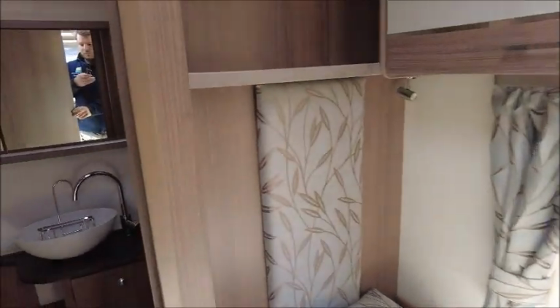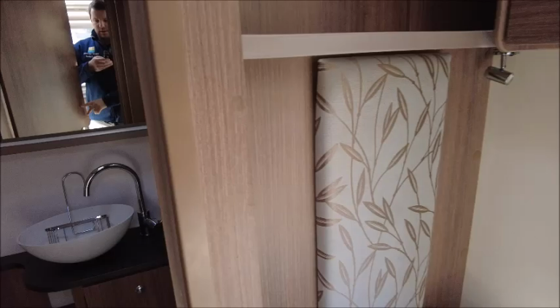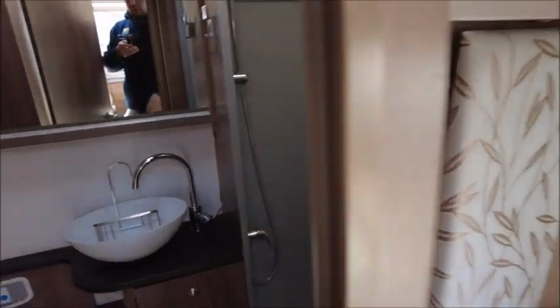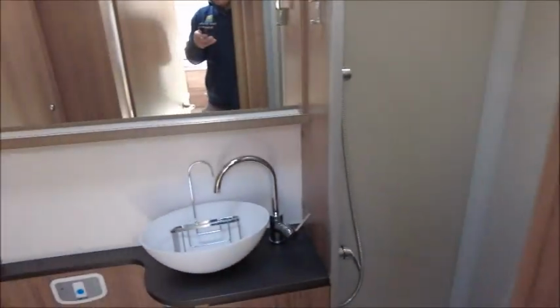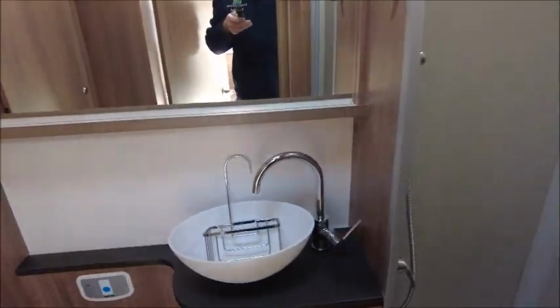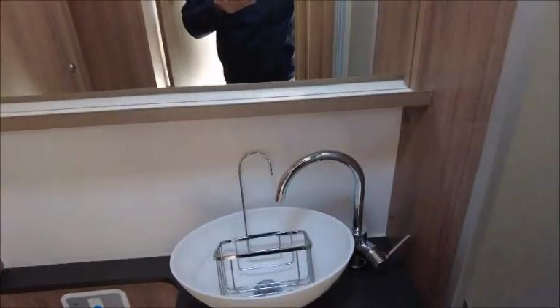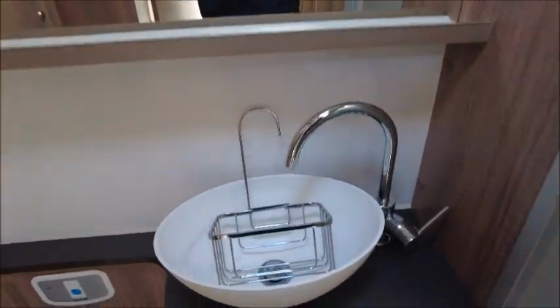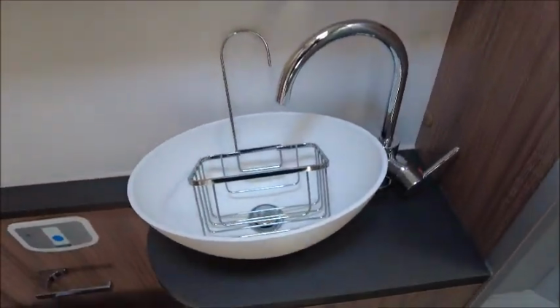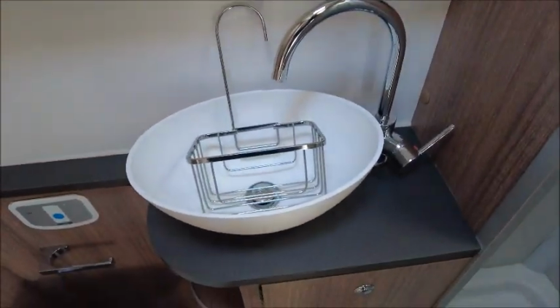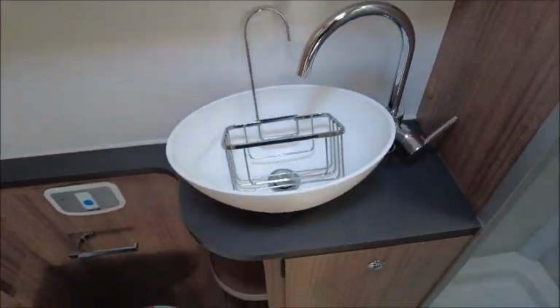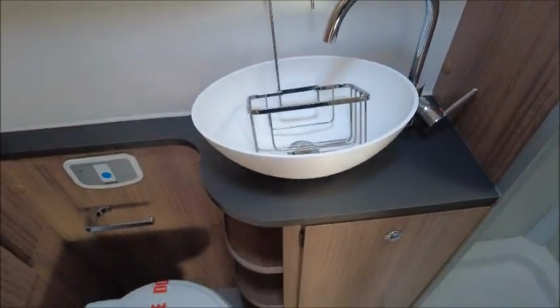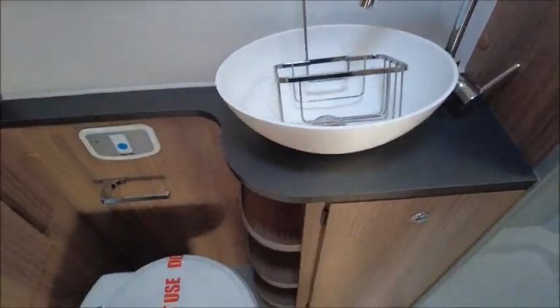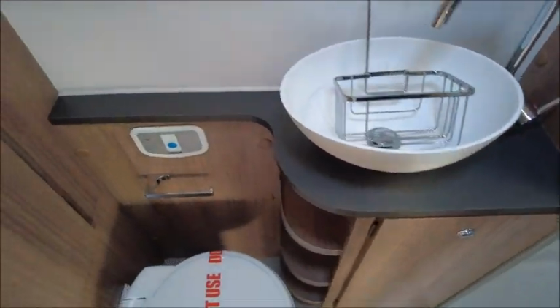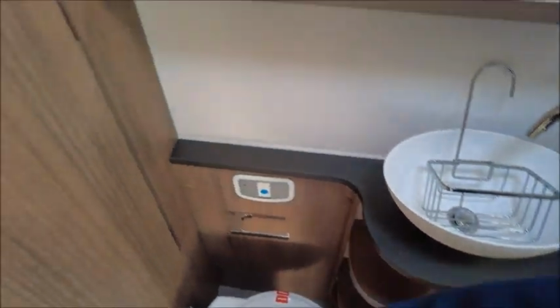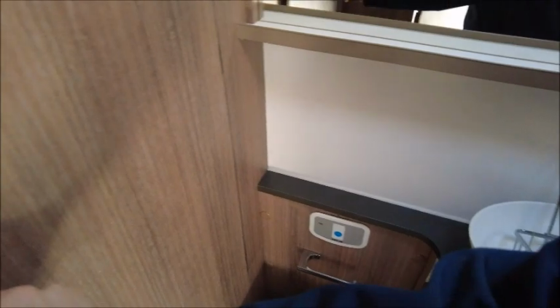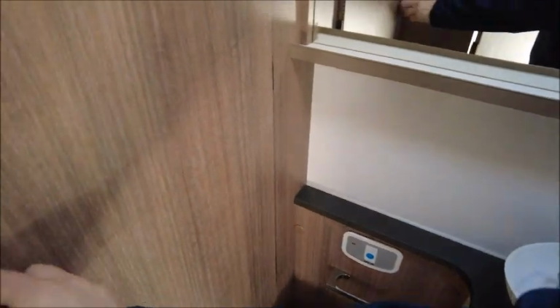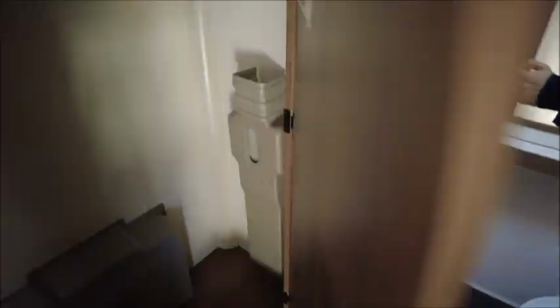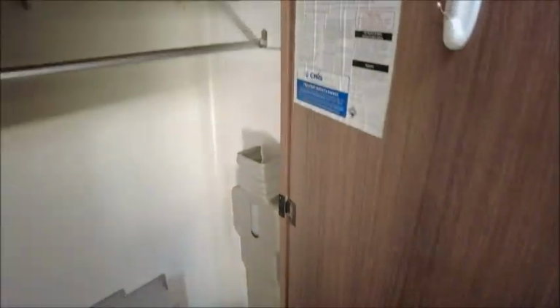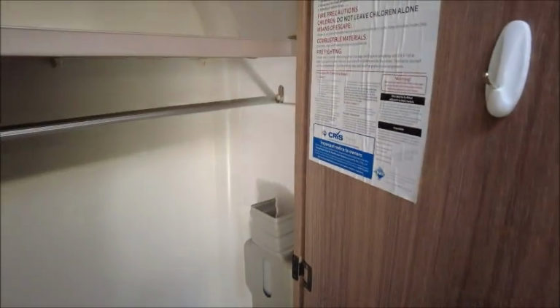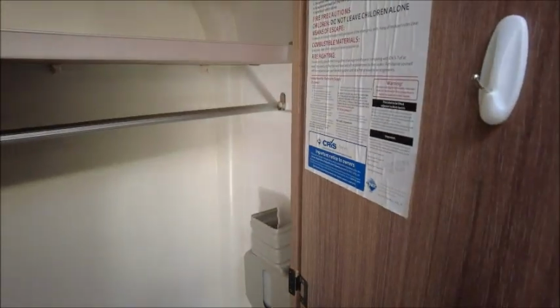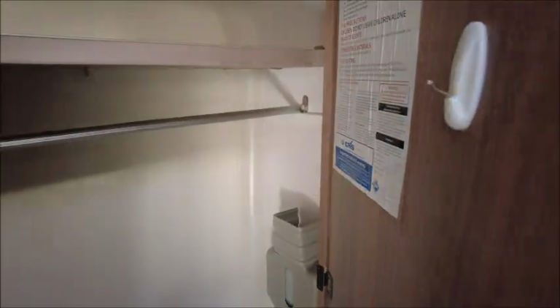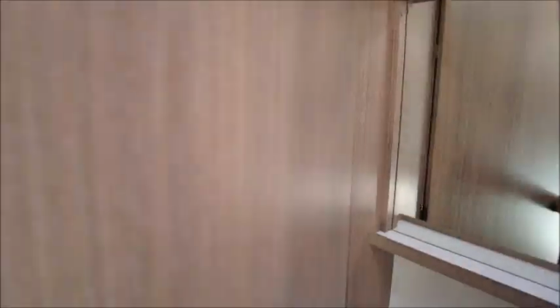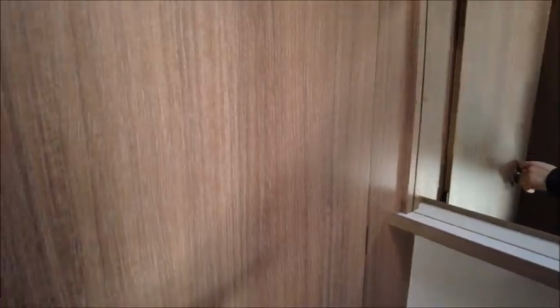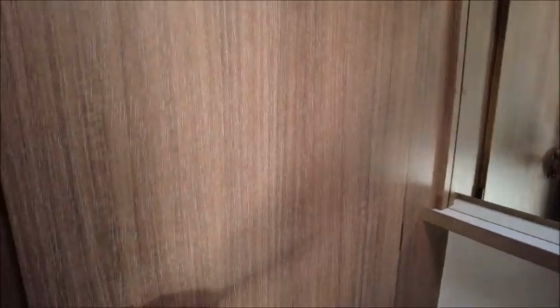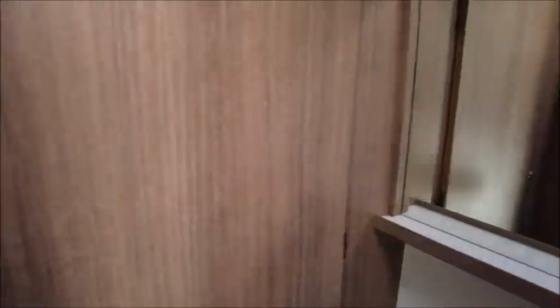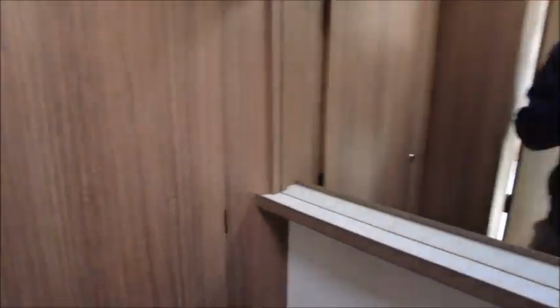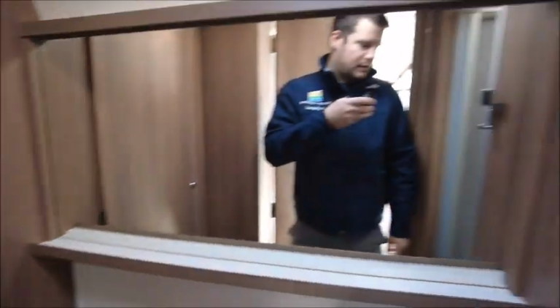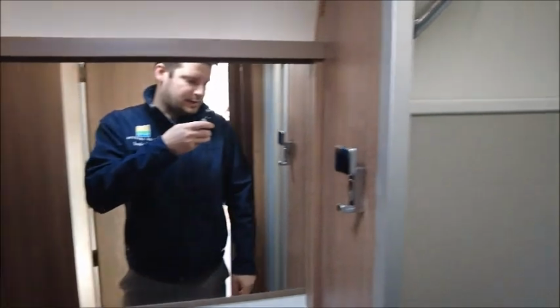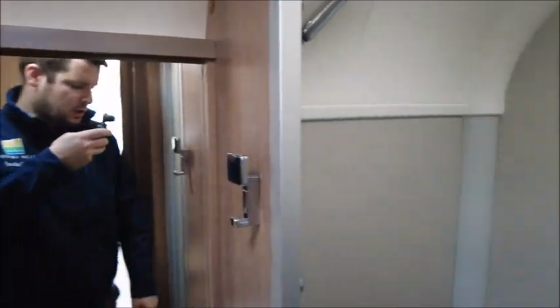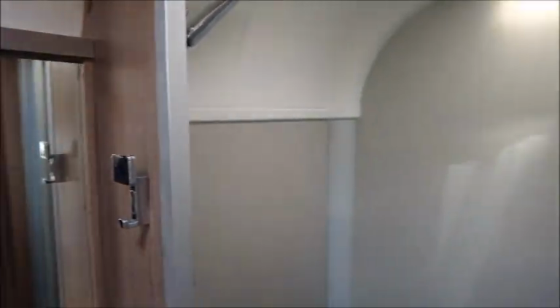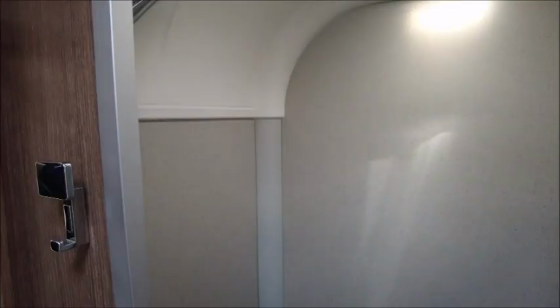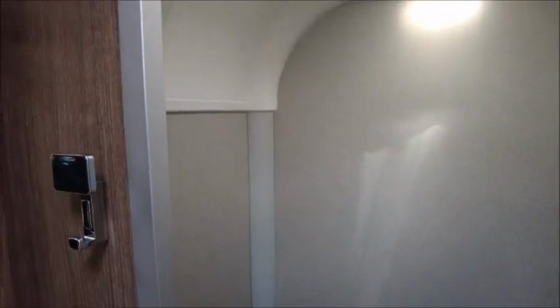To the rear we've got our end washroom with wash basin and toilet straight in front. There's a wardrobe to the left and a separate cubicle shower to the right.